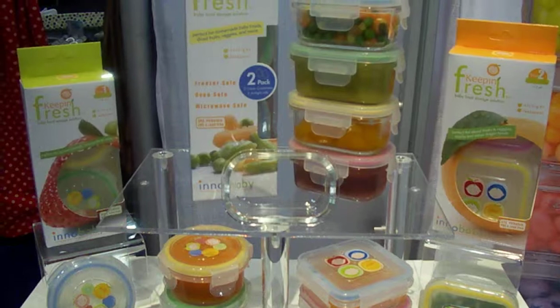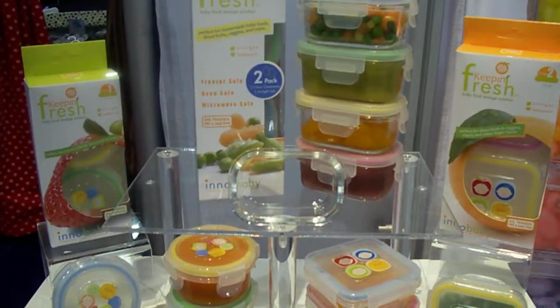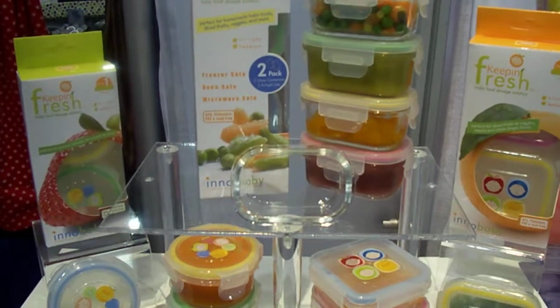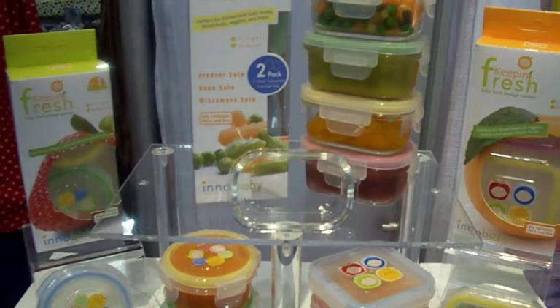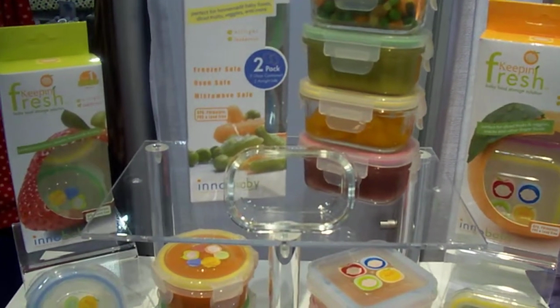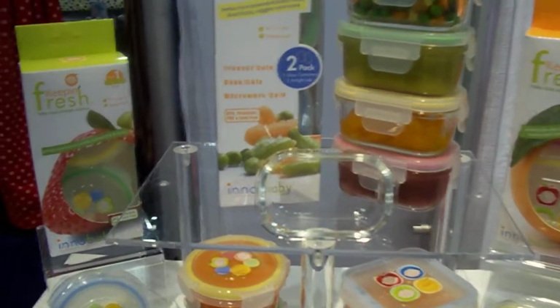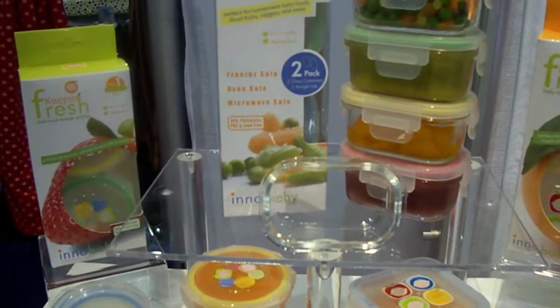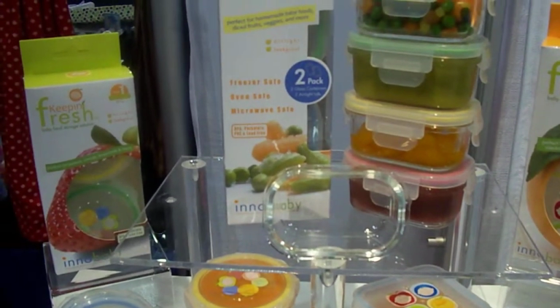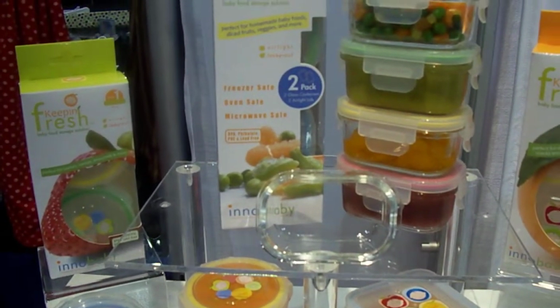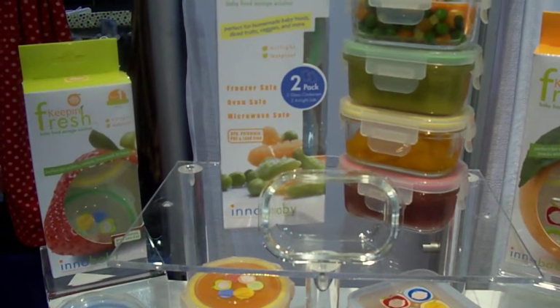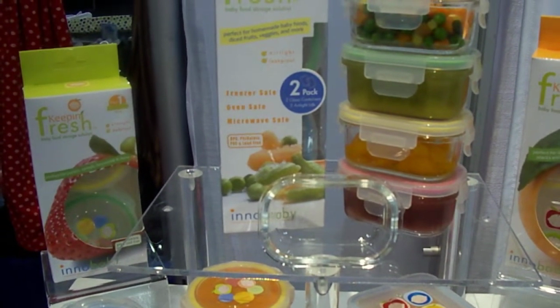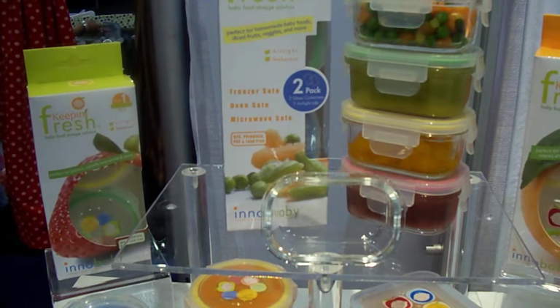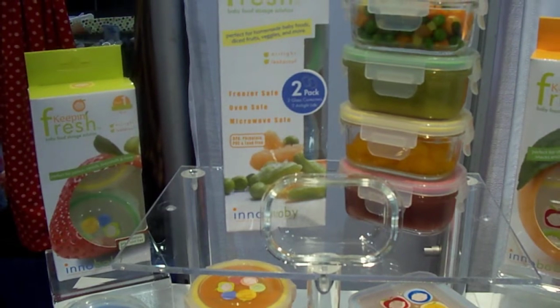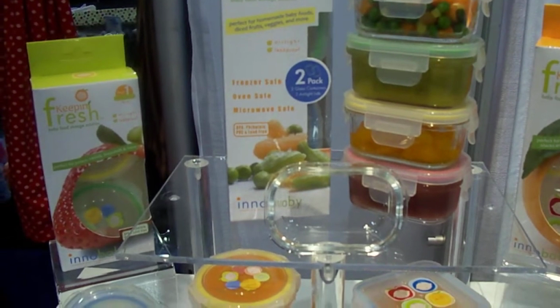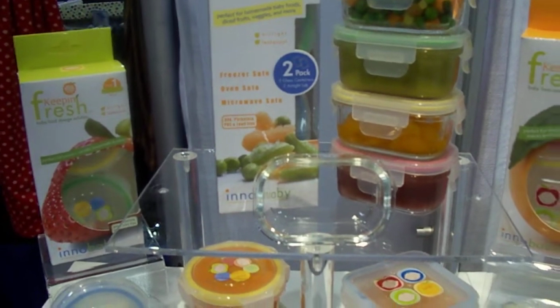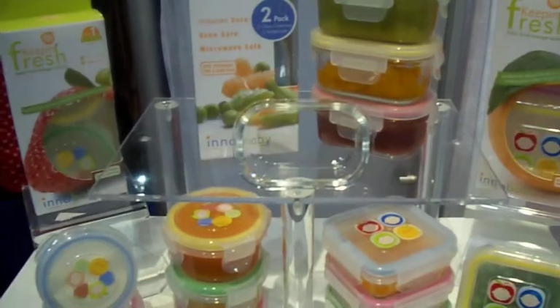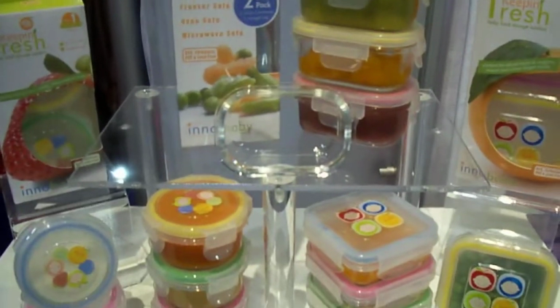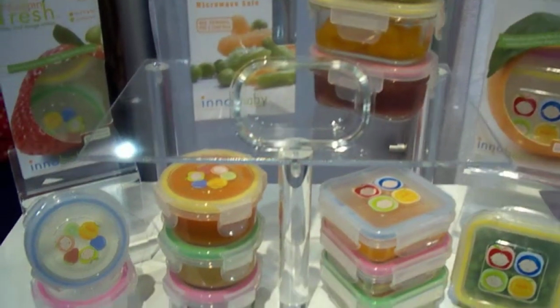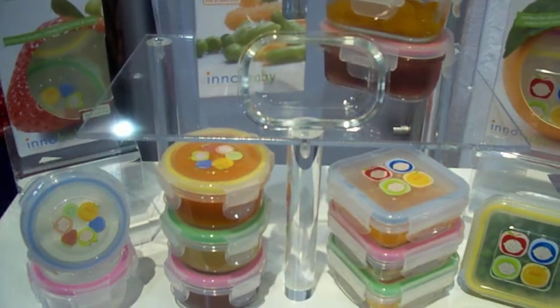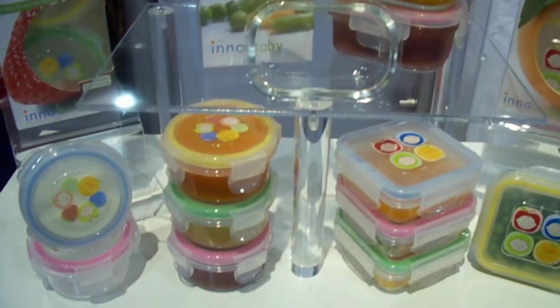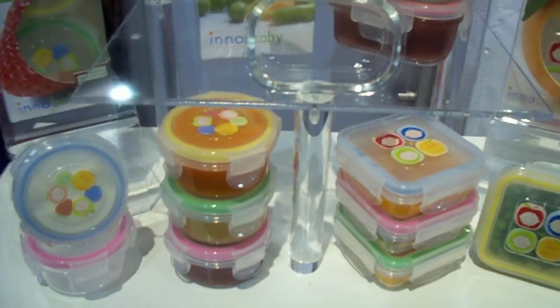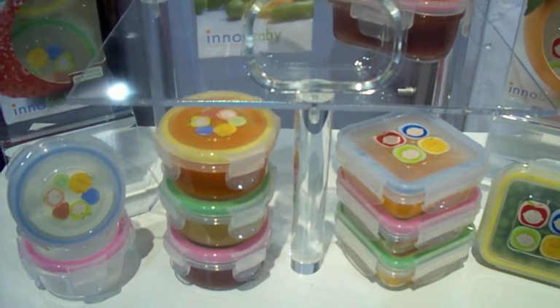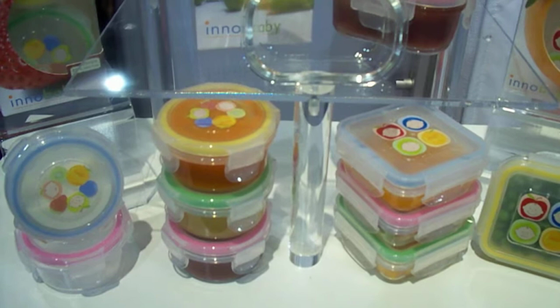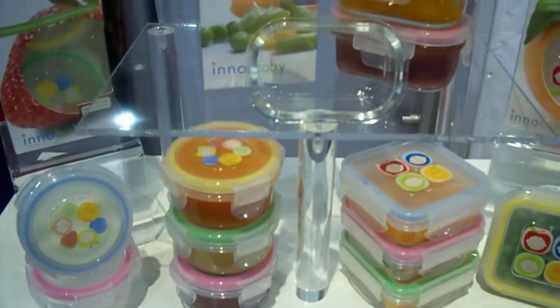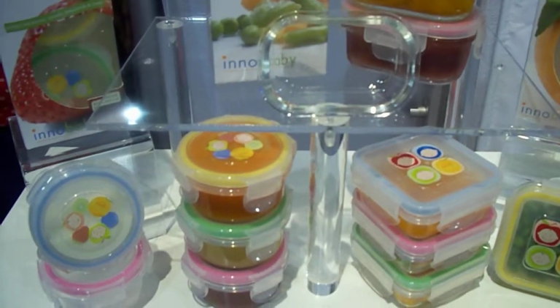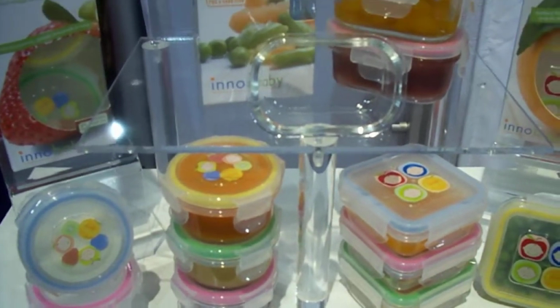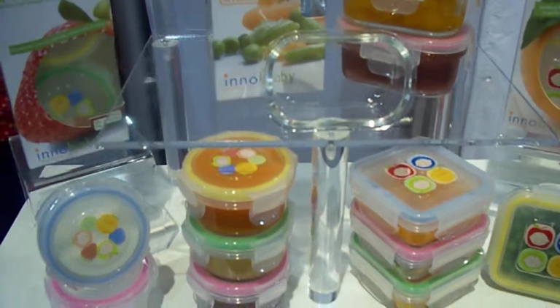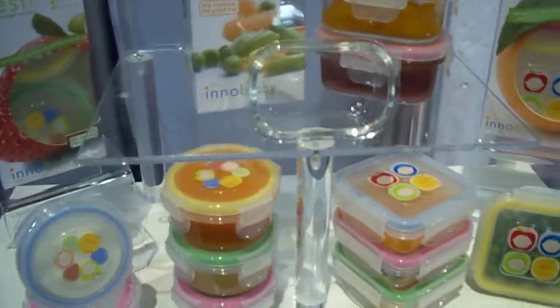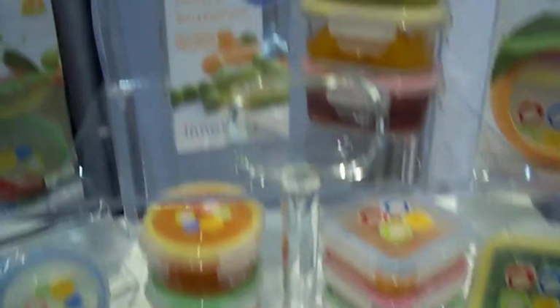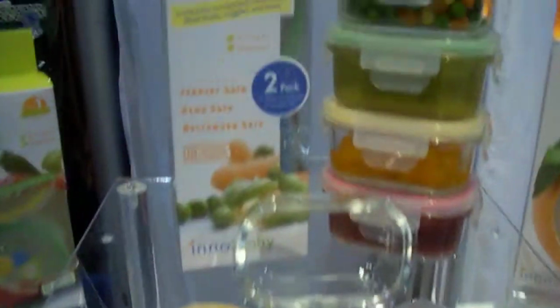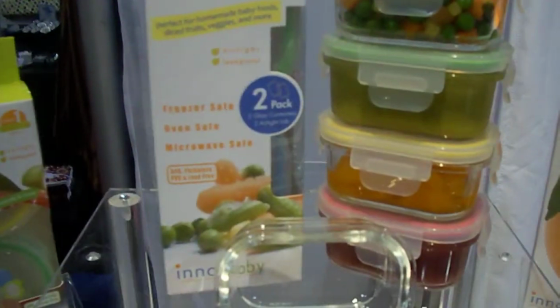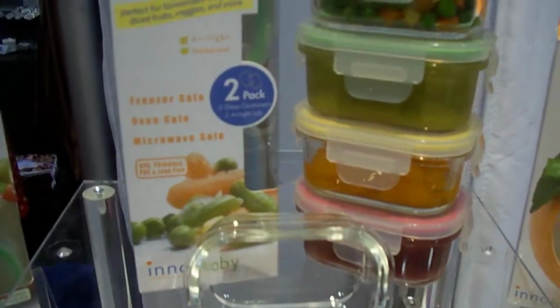Ano Baby's Keepin' Fresh is a 100% airtight and leak-proof baby food storage solution. It's great for the freezer, great for the microwave, great for the dishwasher, and also safe for the oven as well for the glass option.